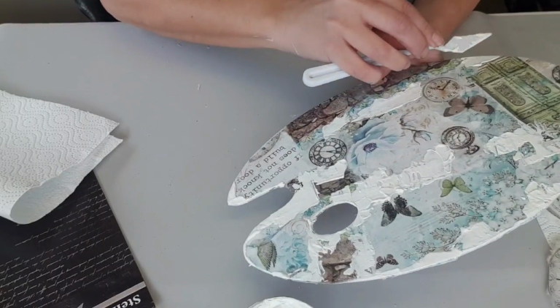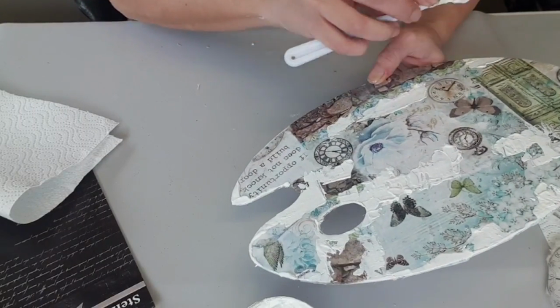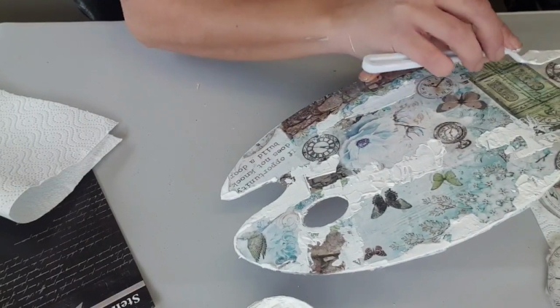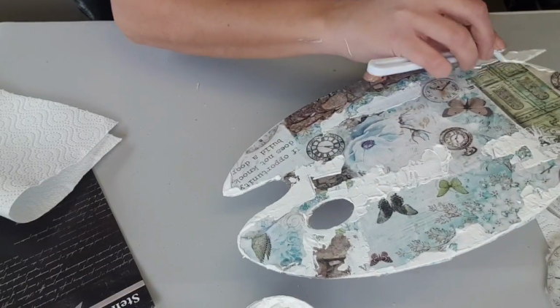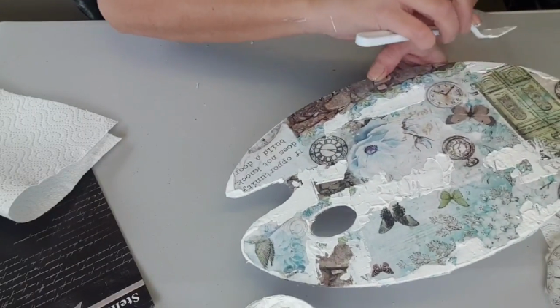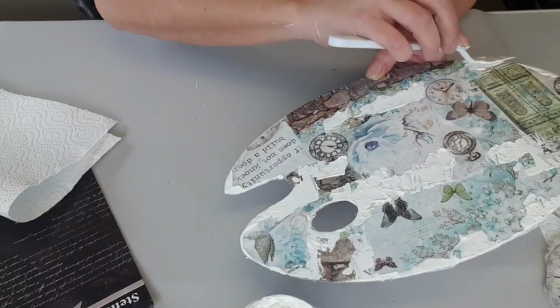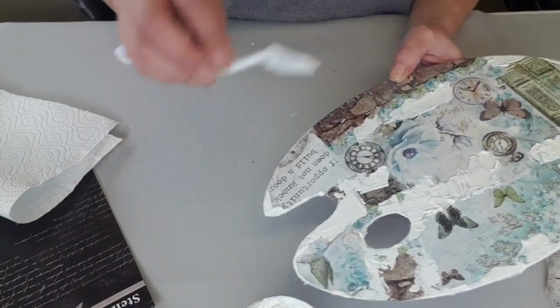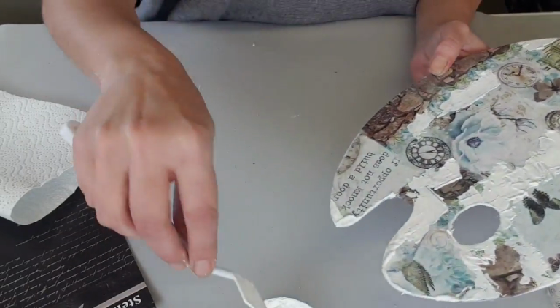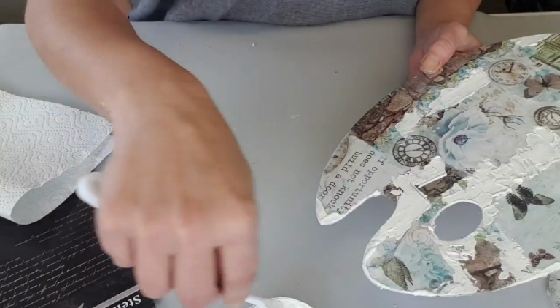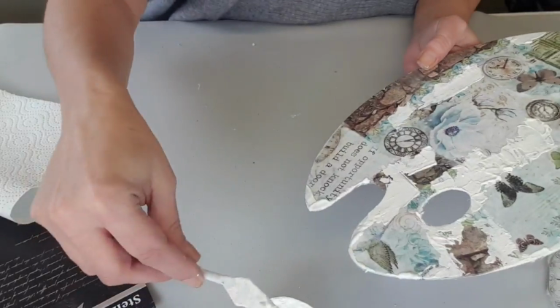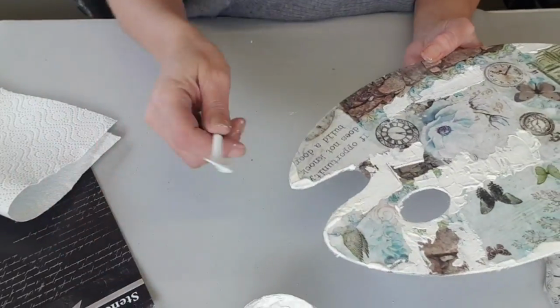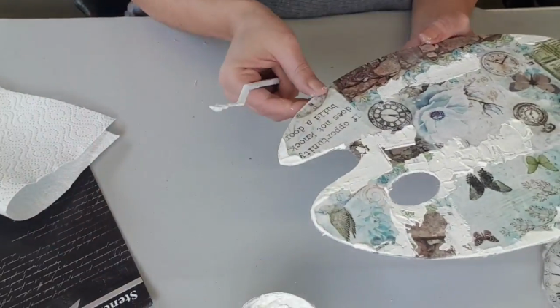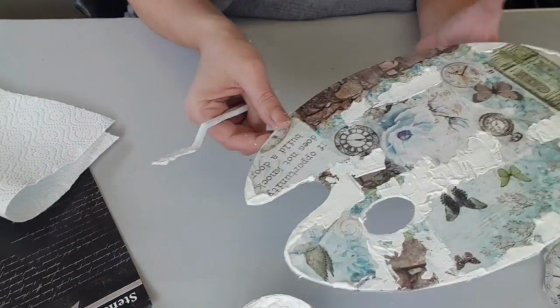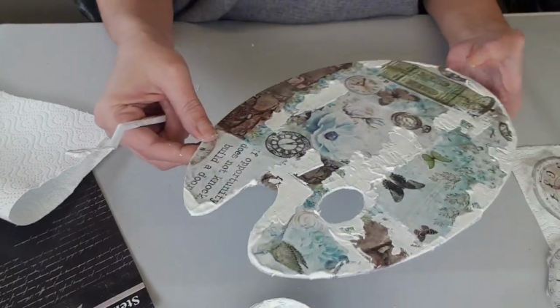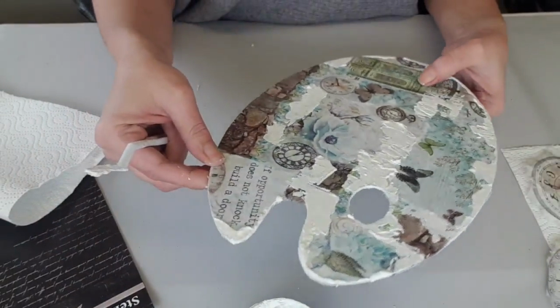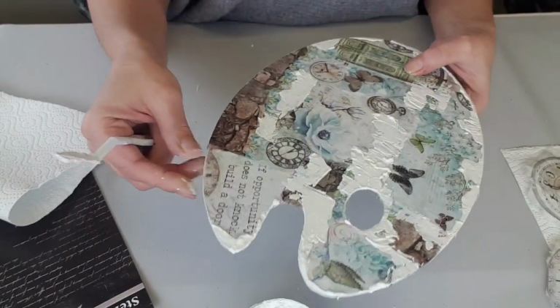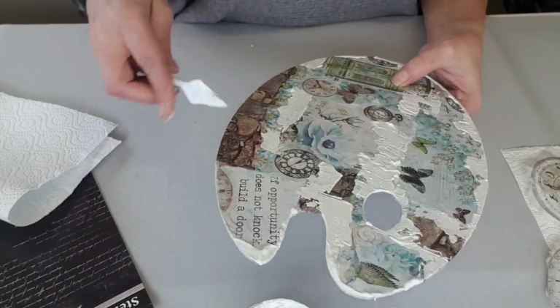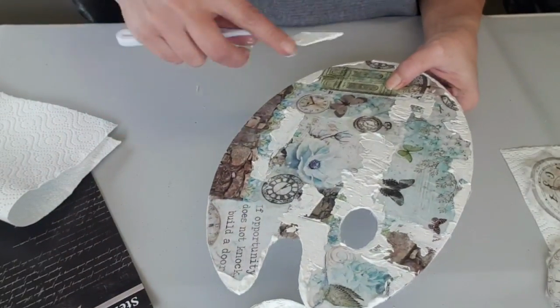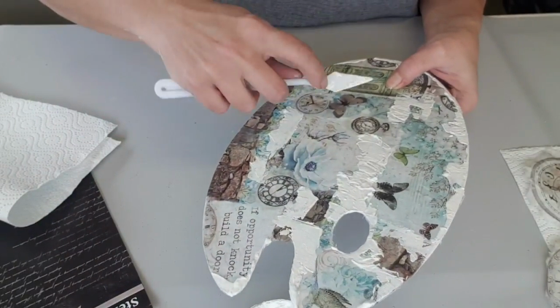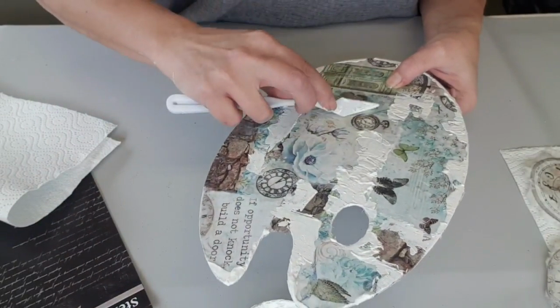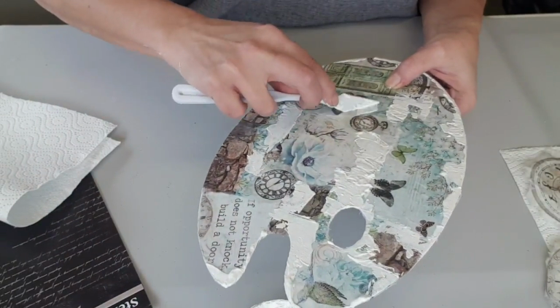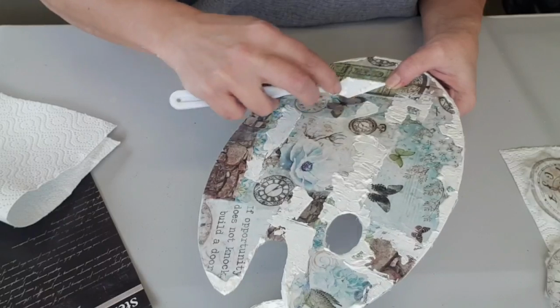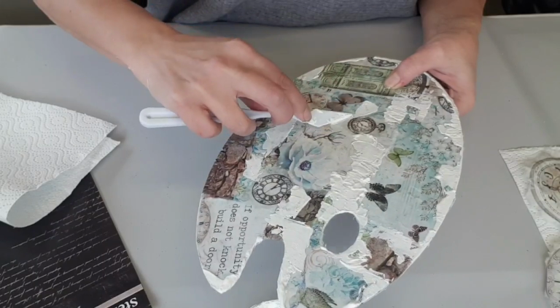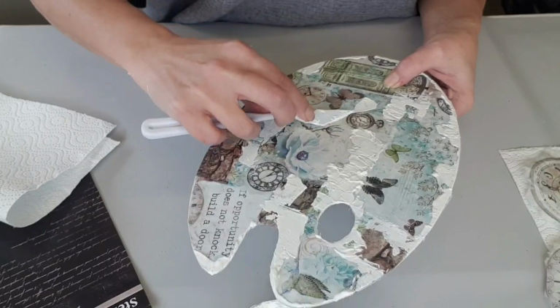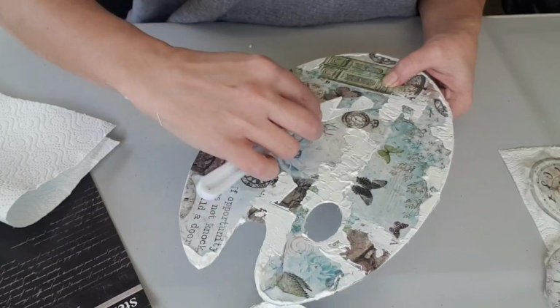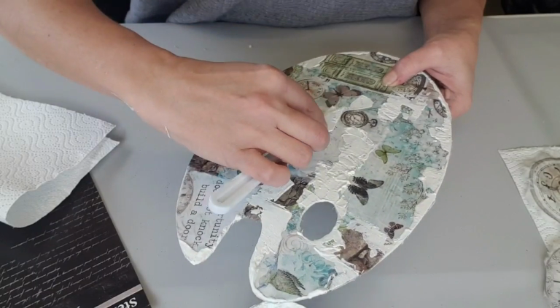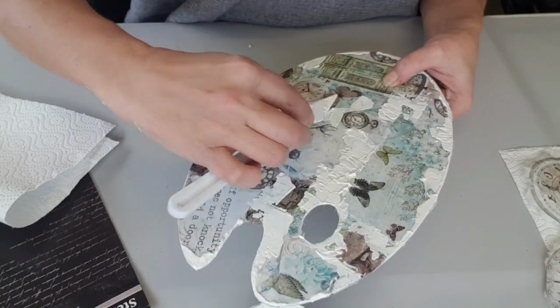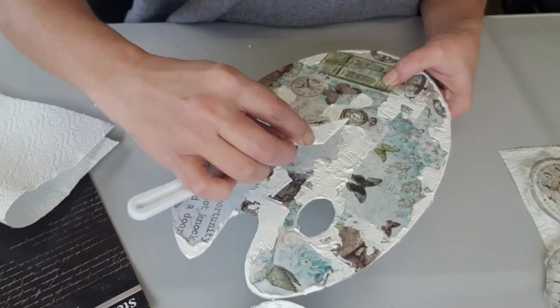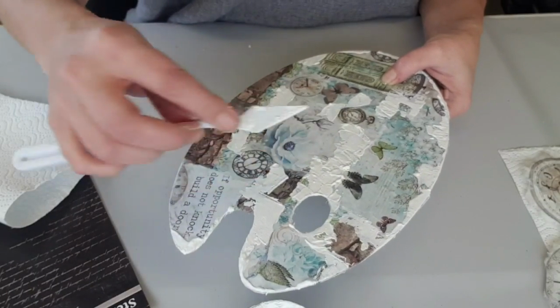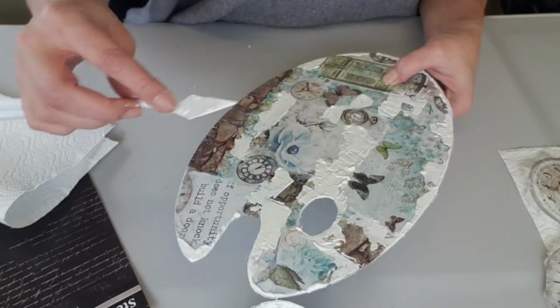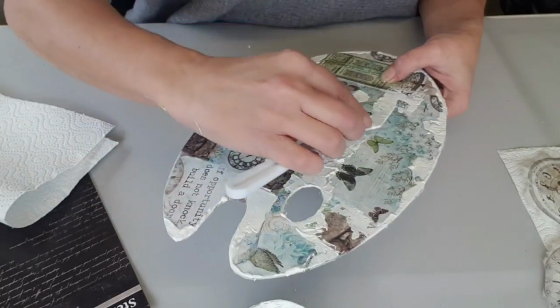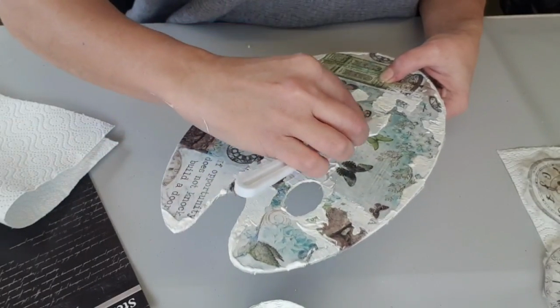On aurait très bien pu aussi le faire avec de la pâte craquelée de couleur. Moi je le fais avec celle-là, mais l'autre je l'ai laissée à l'atelier.